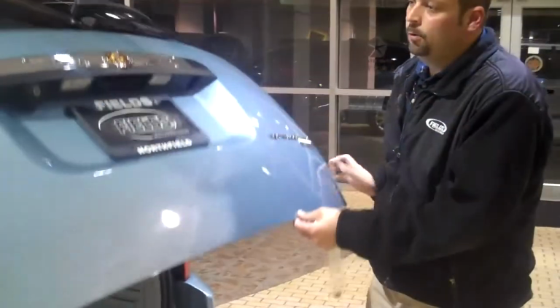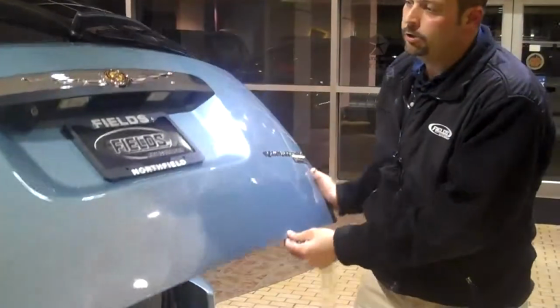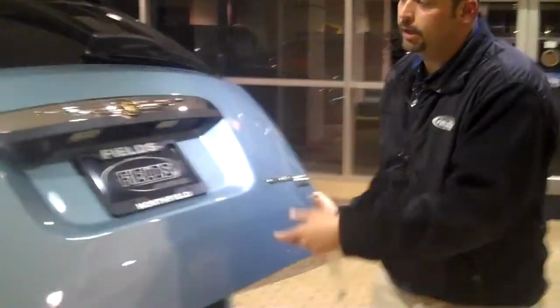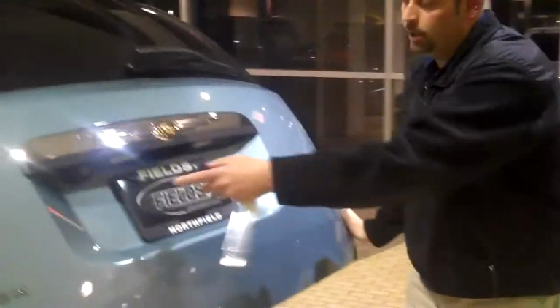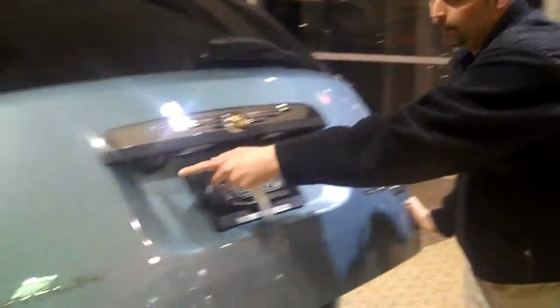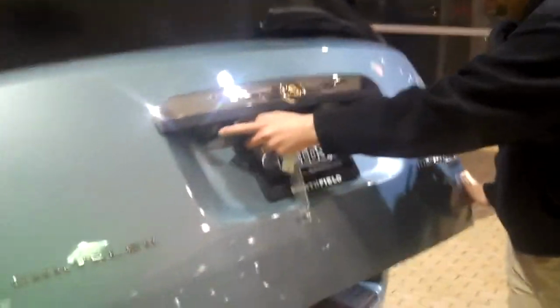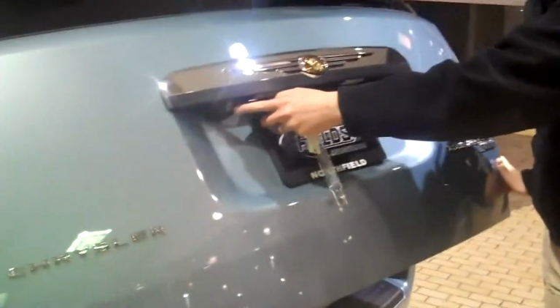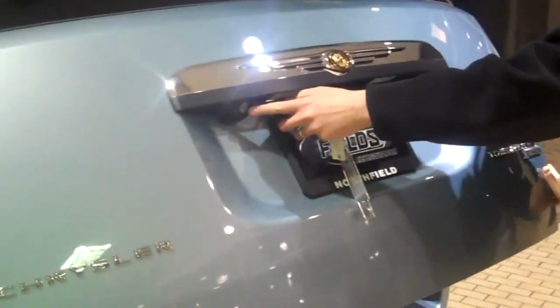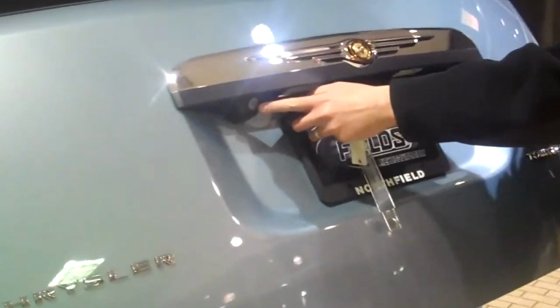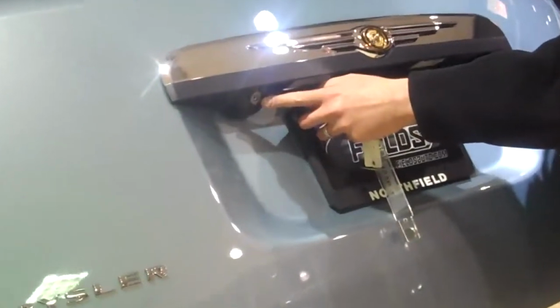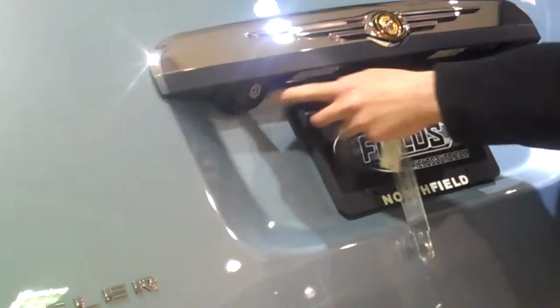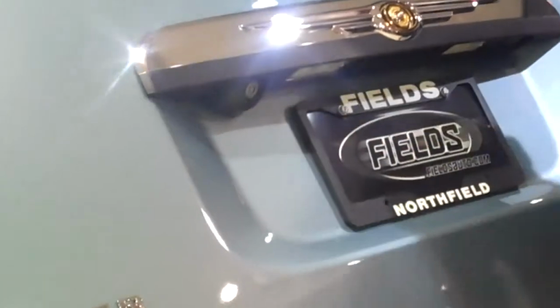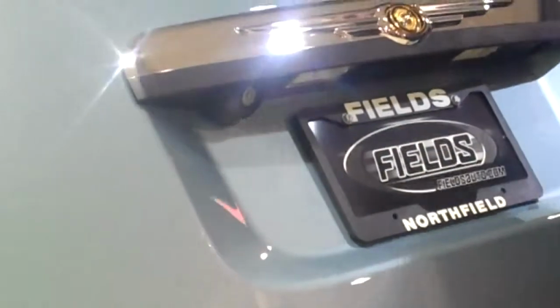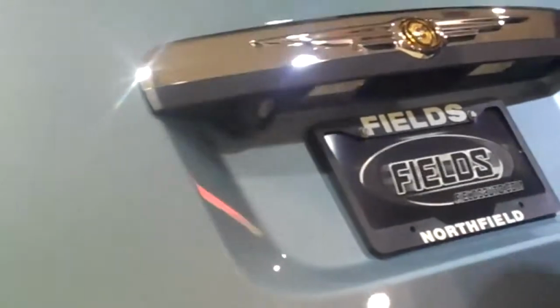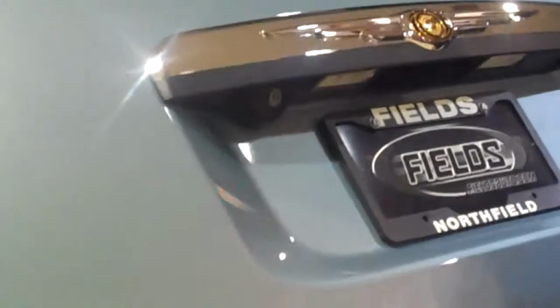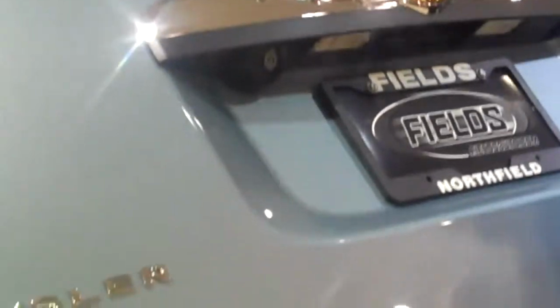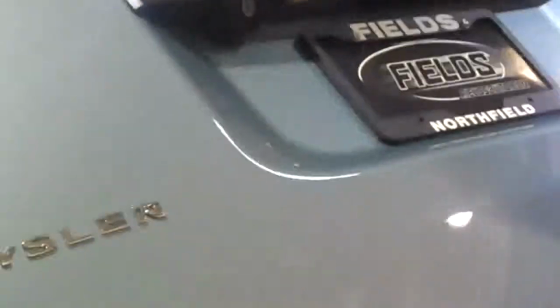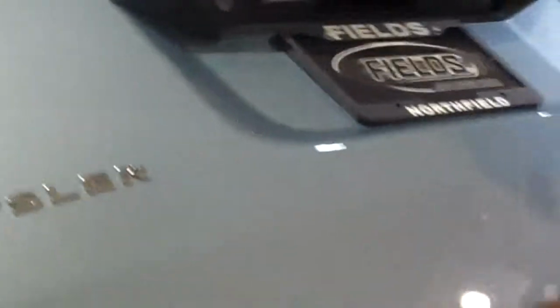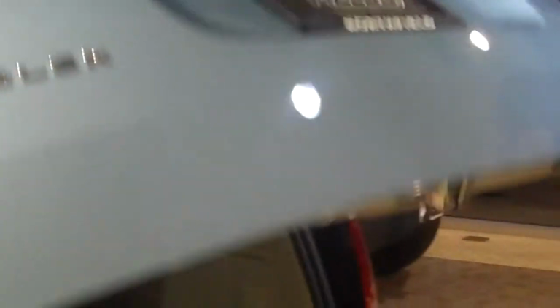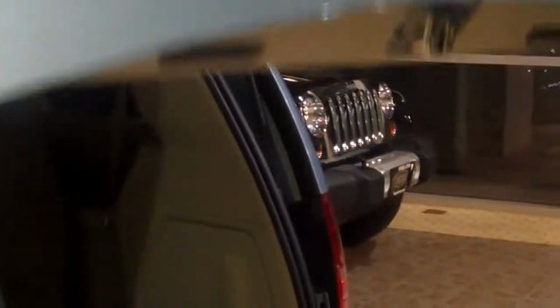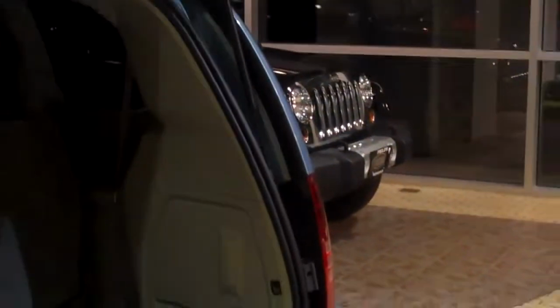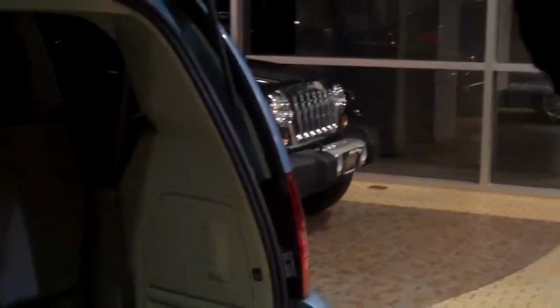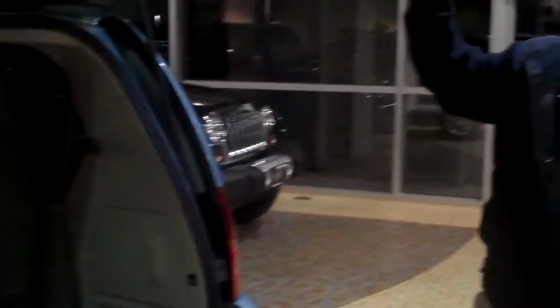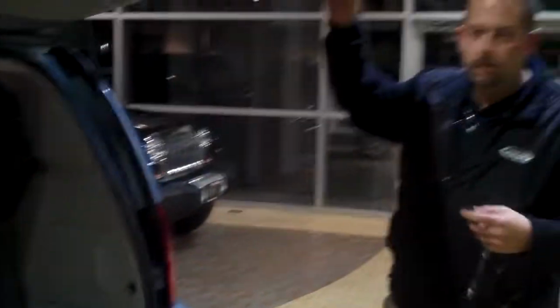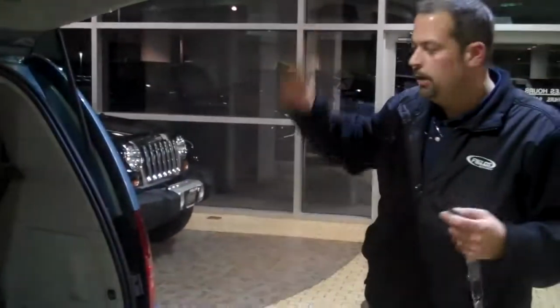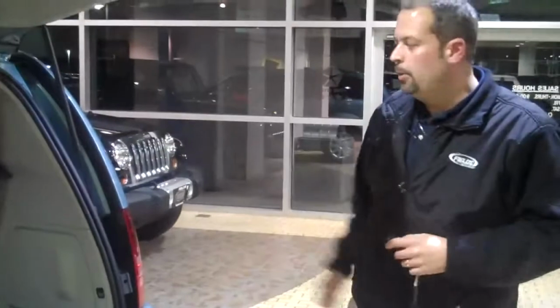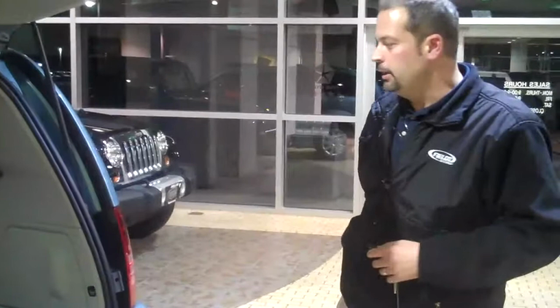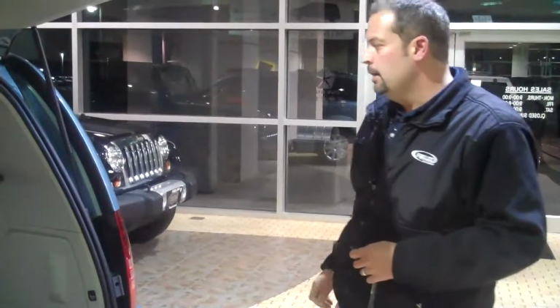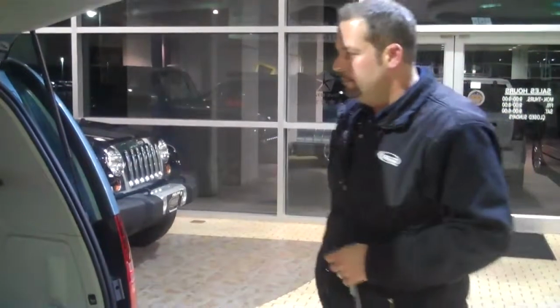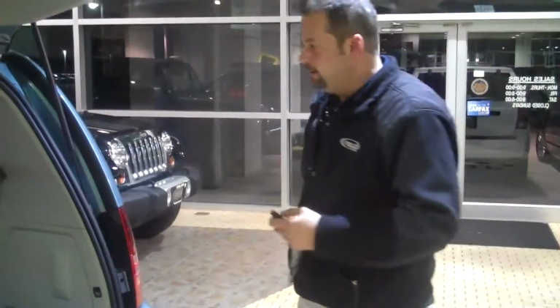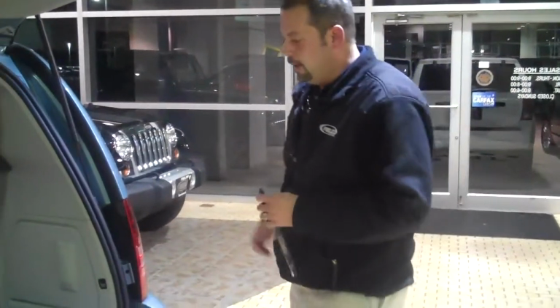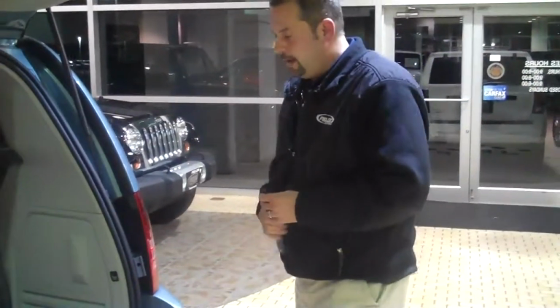We also have a backup camera. When you are in reverse, it'll show you what's behind you — great for parking in the city, parallel parking, anything like that.